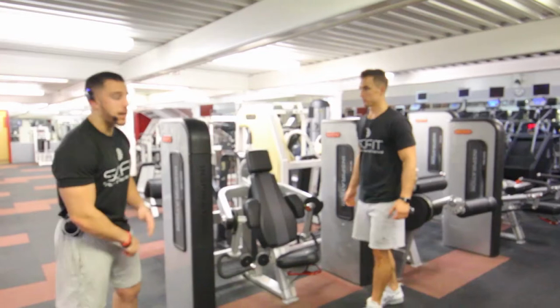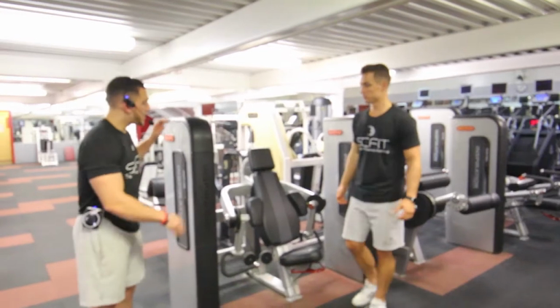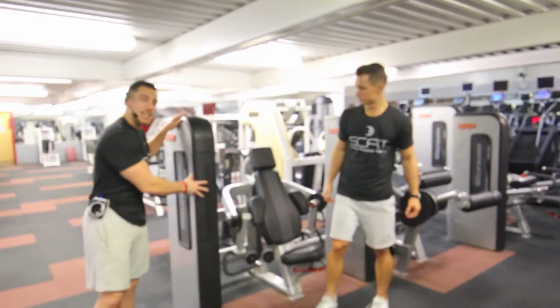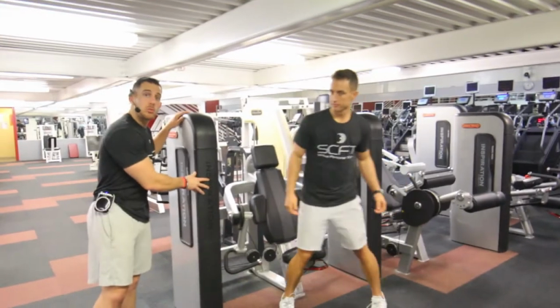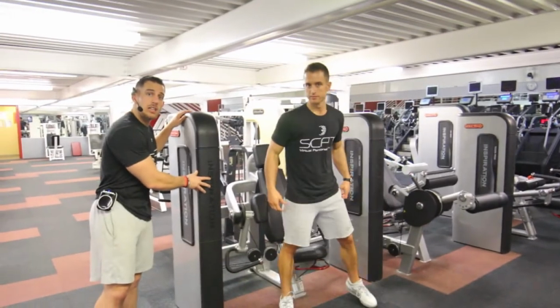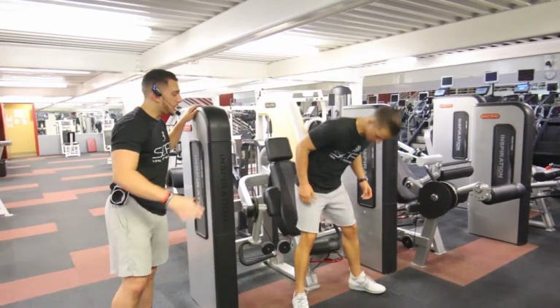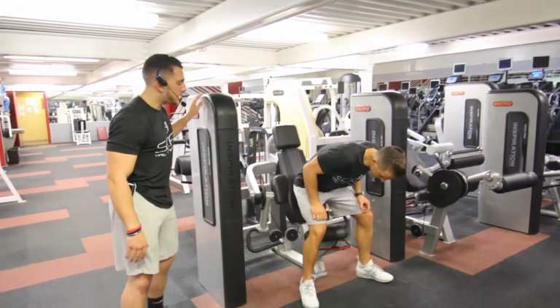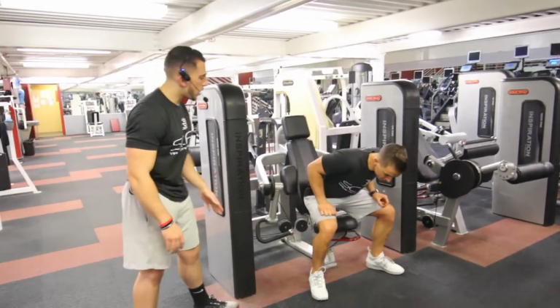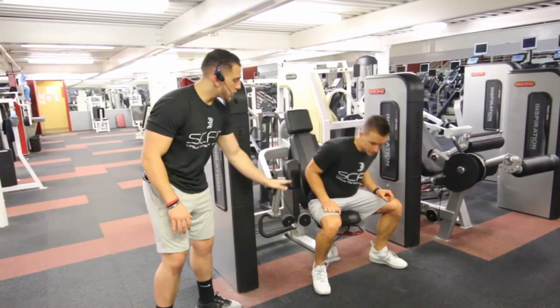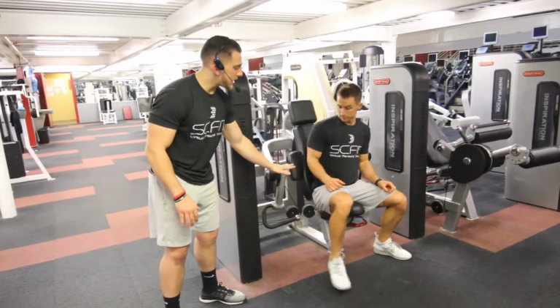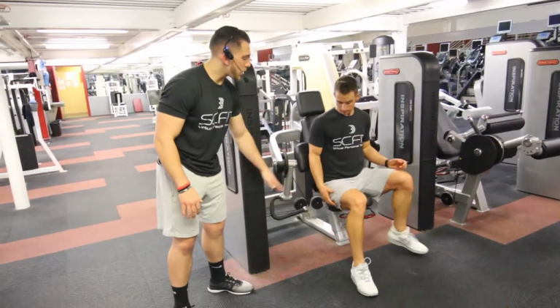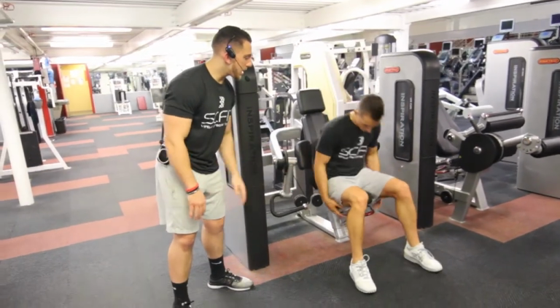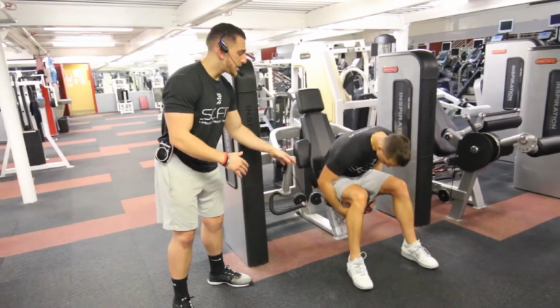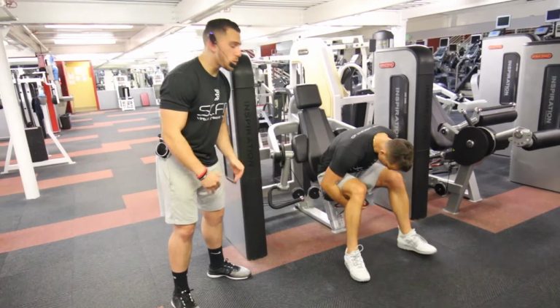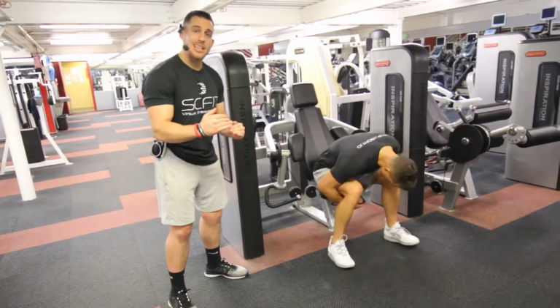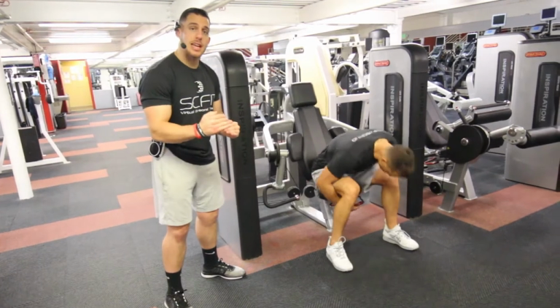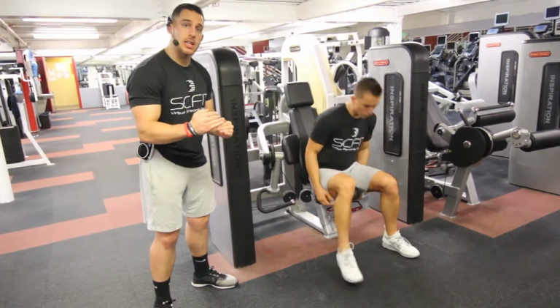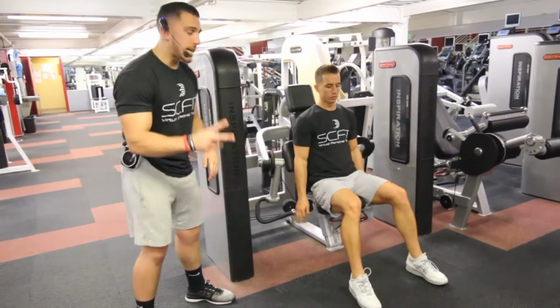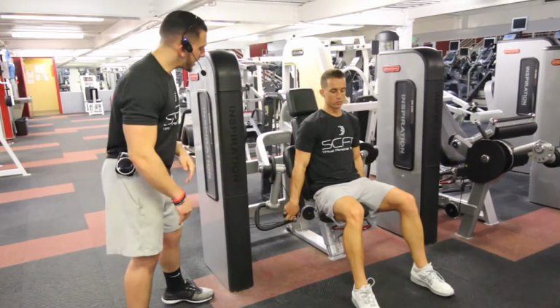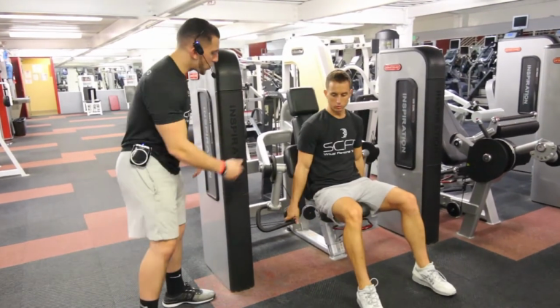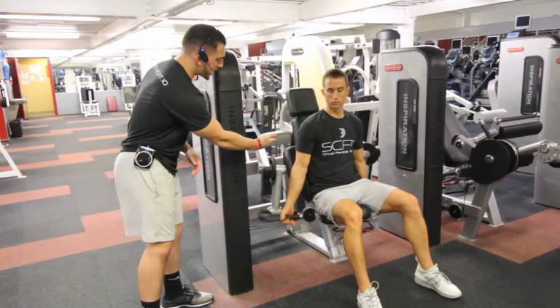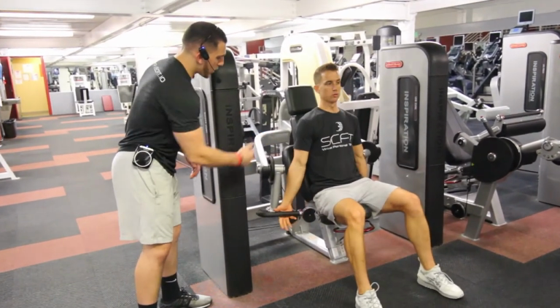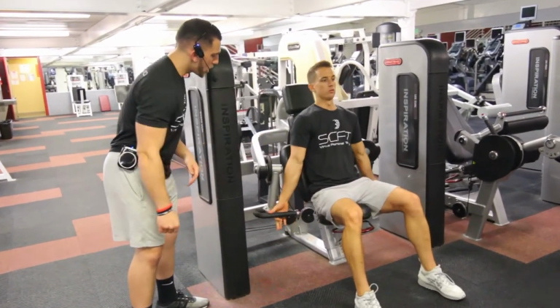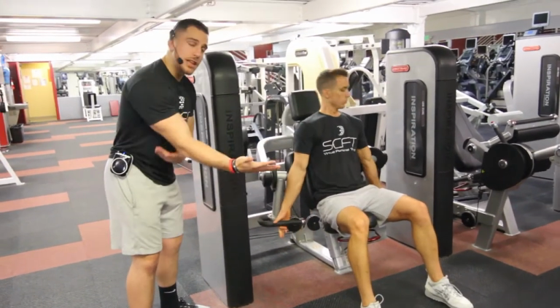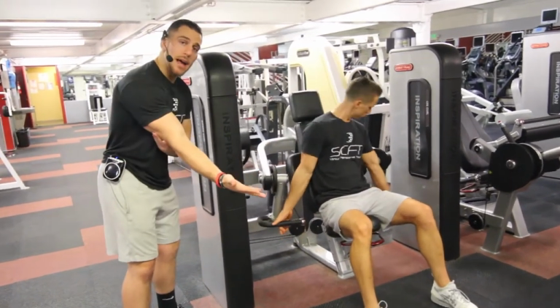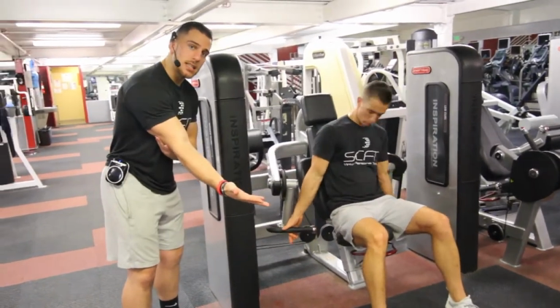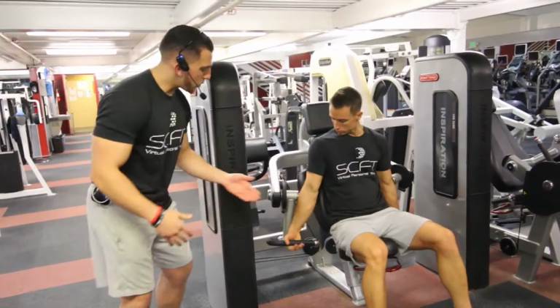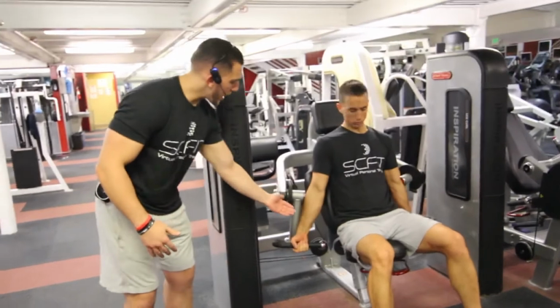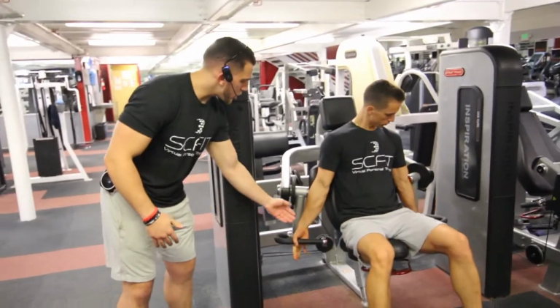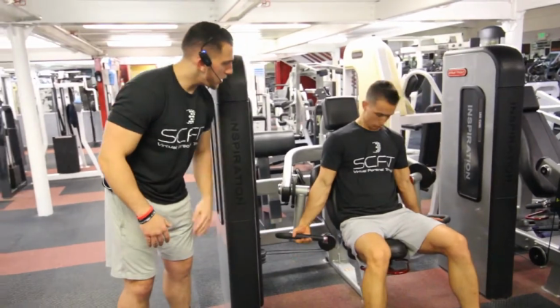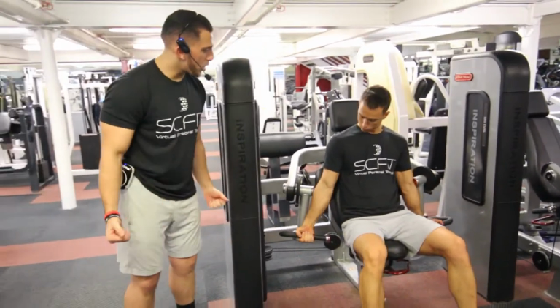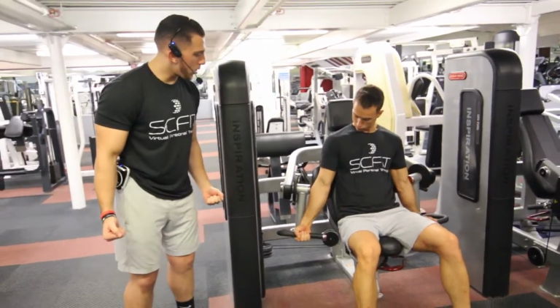Alright guys, so this is the bicep curl machine. First things first, you're going to want to make sure that the seat is properly set up so that your legs are at 90 degrees. Second, you're going to want to place your elbows on the elbow pads, then grab the curling bars.